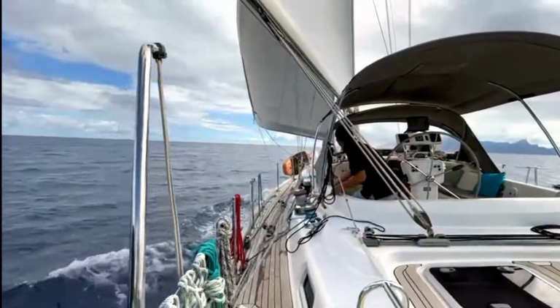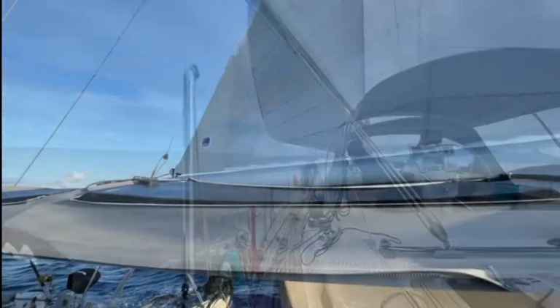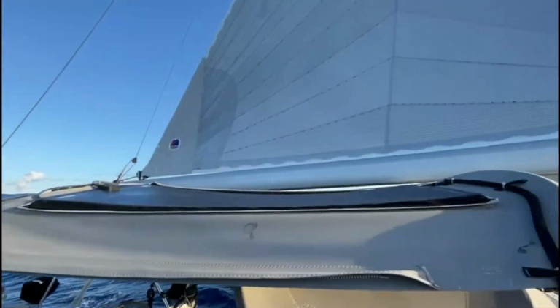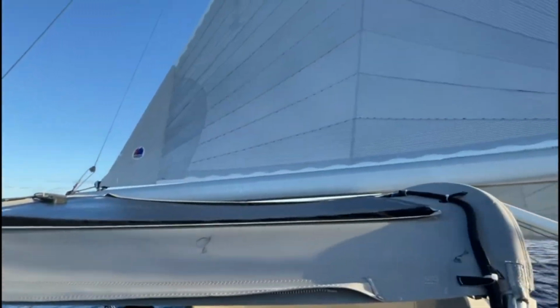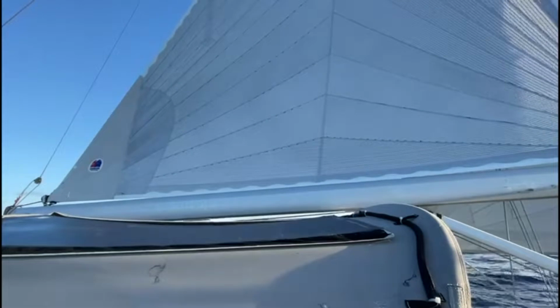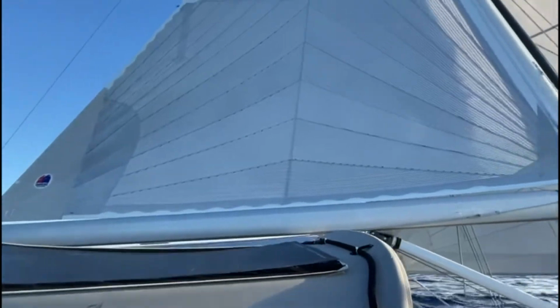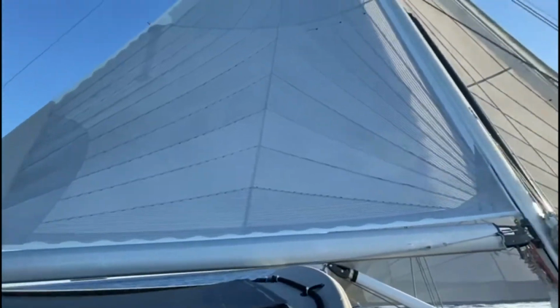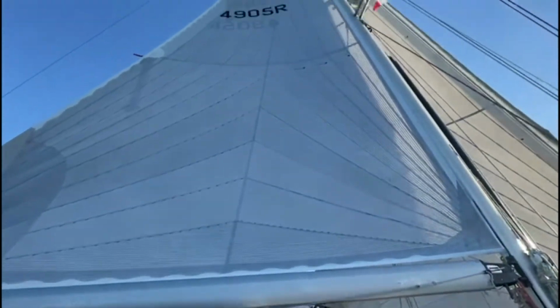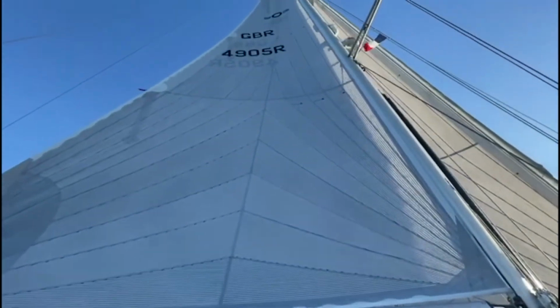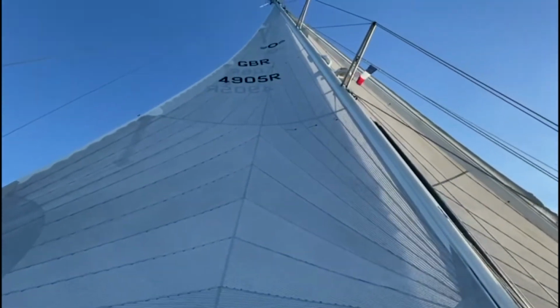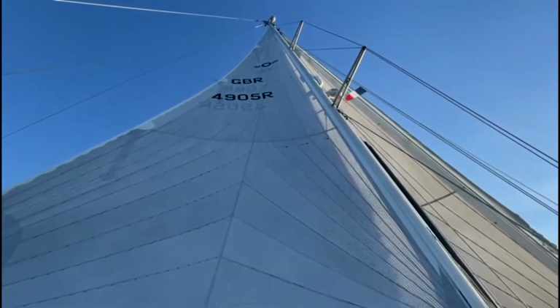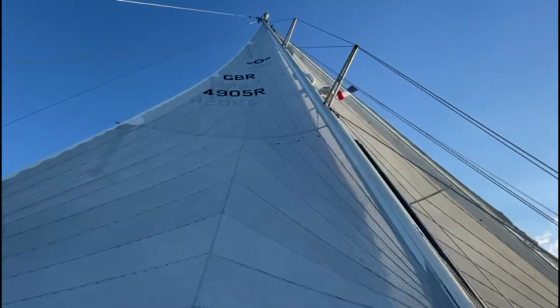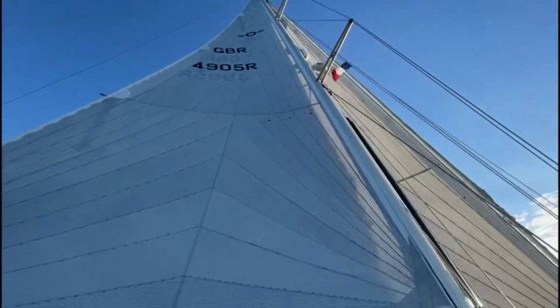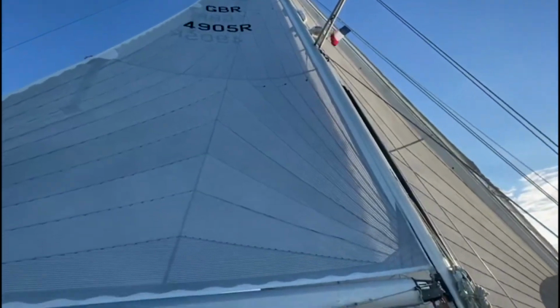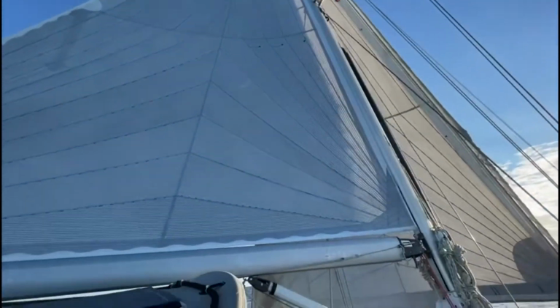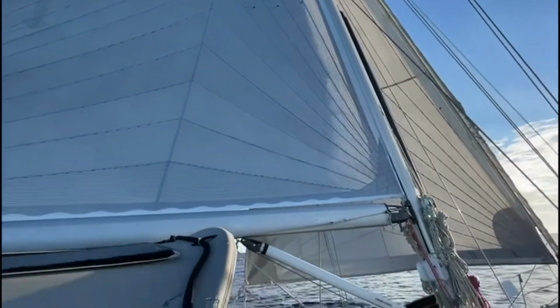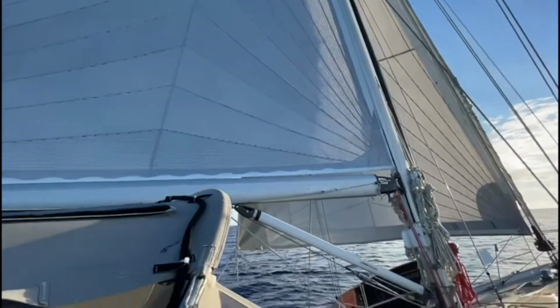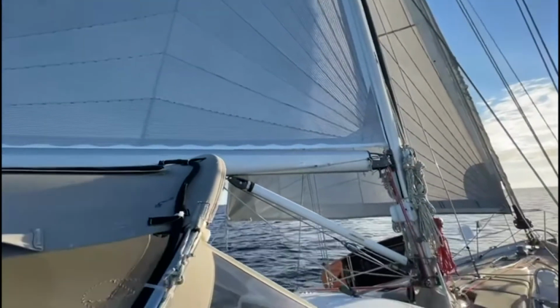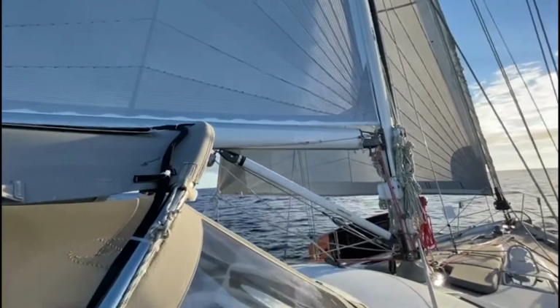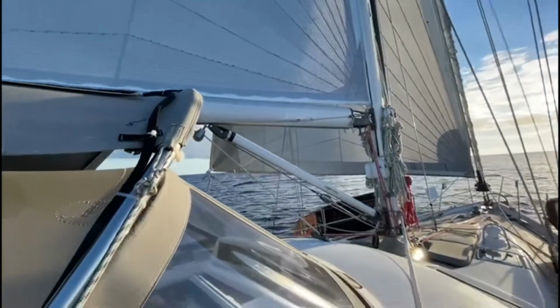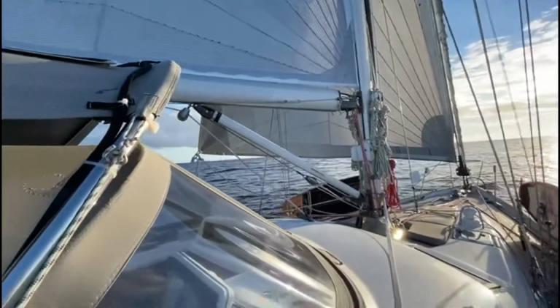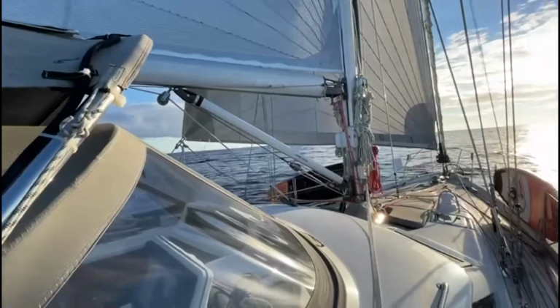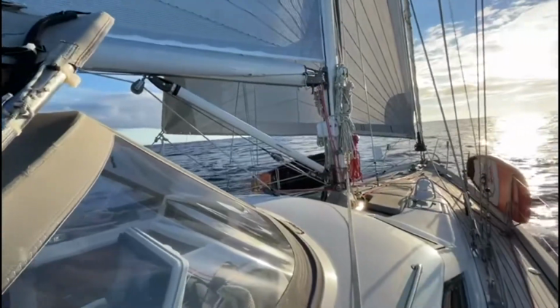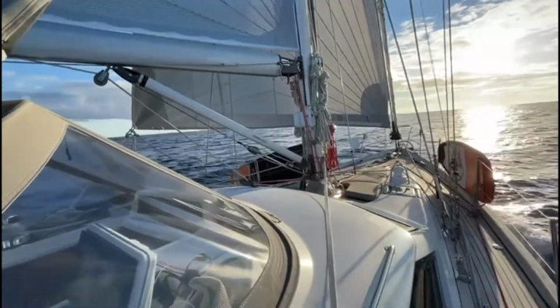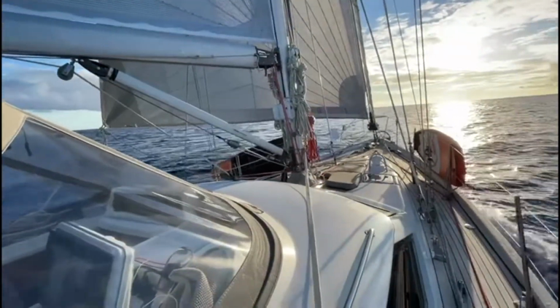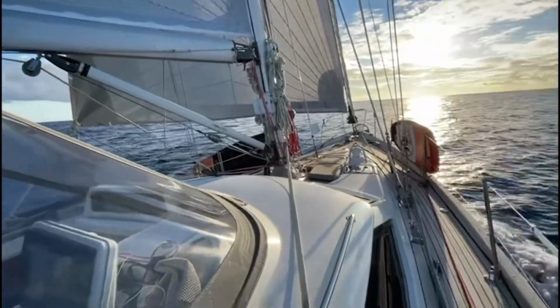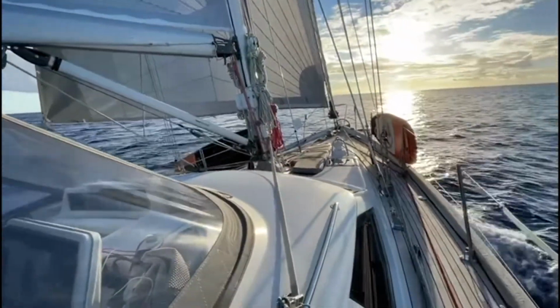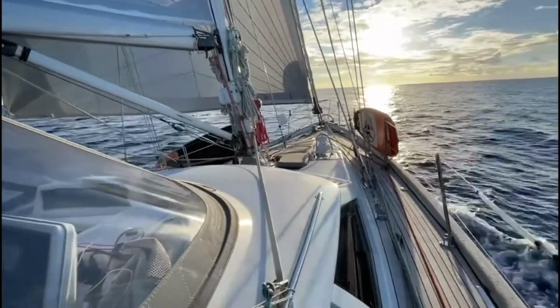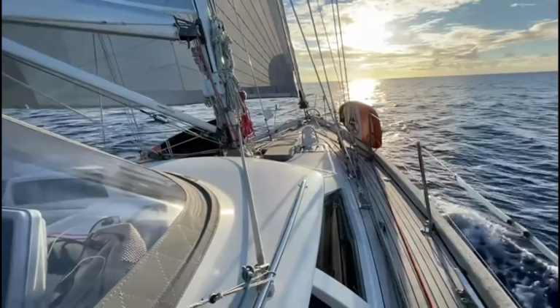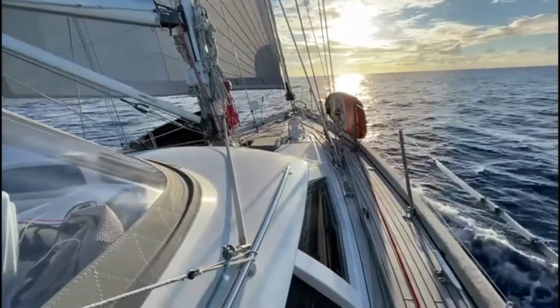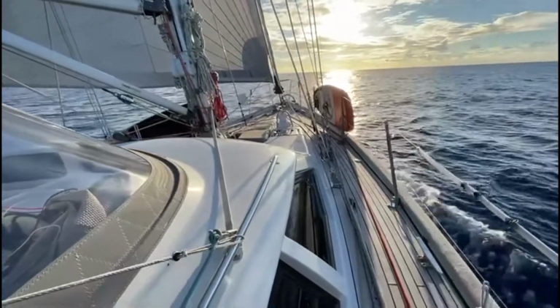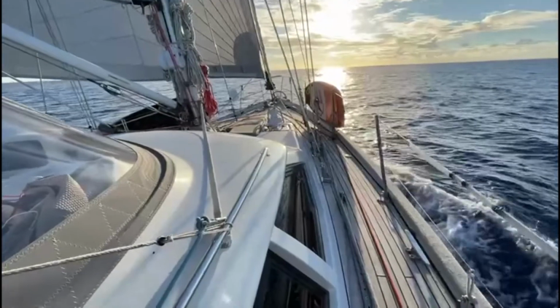The Oyster 49 is an easy yacht to sail. She has an infurling mainsail and twin headsails. Her current owners are a family of four, and they've sailed her themselves from Europe, joining the ARC rally.